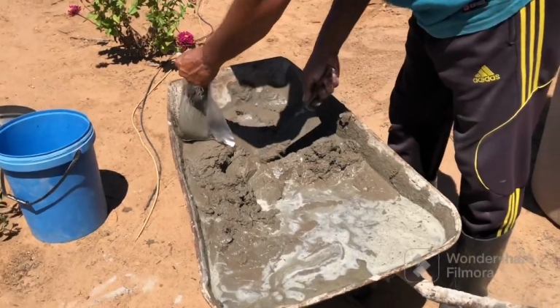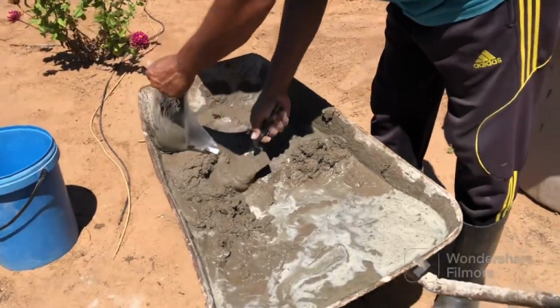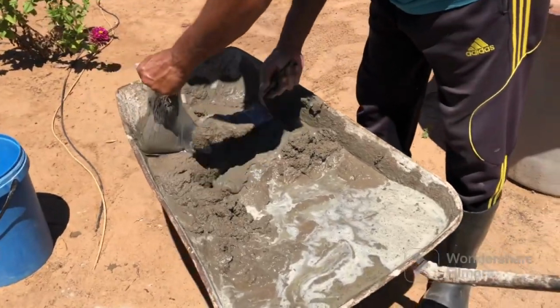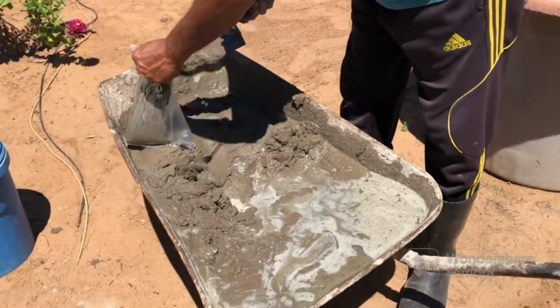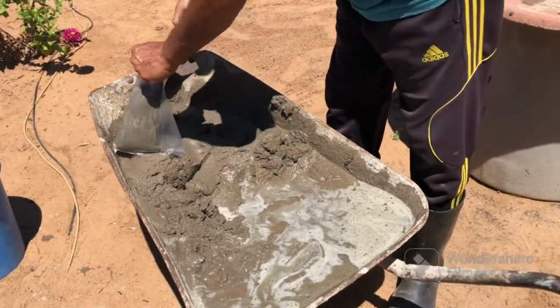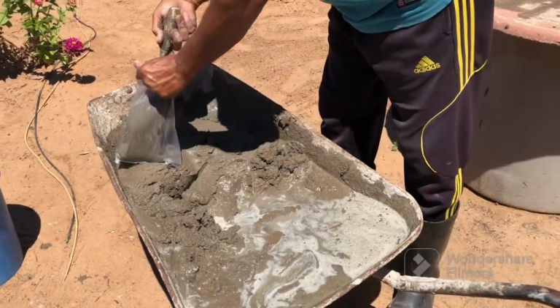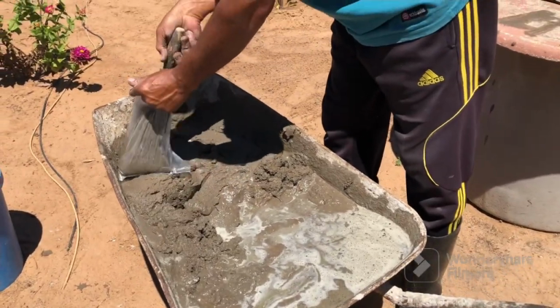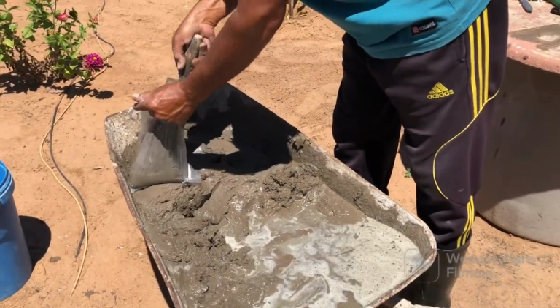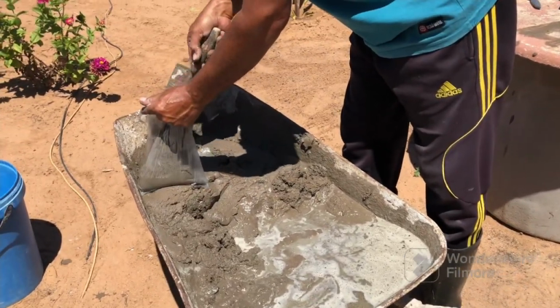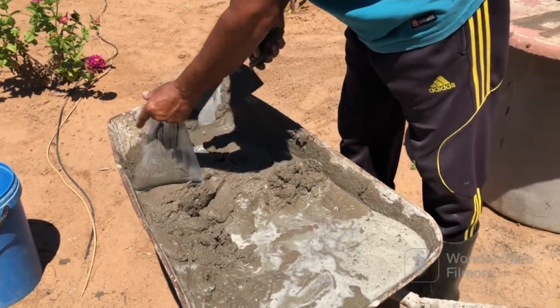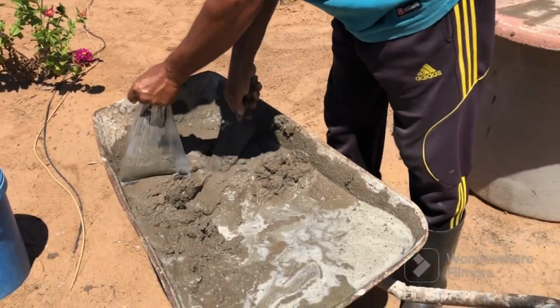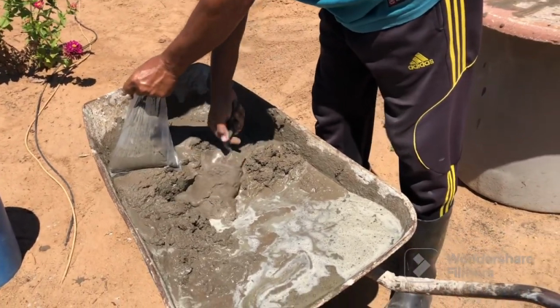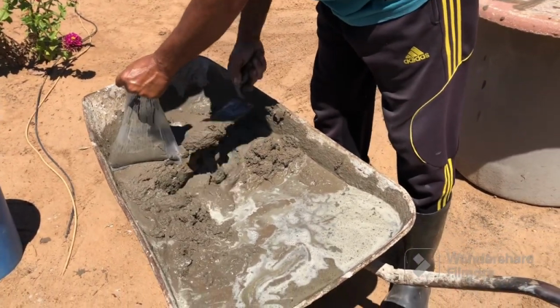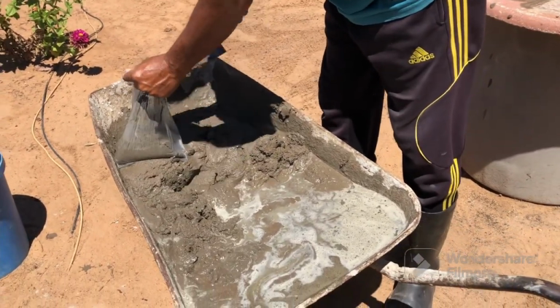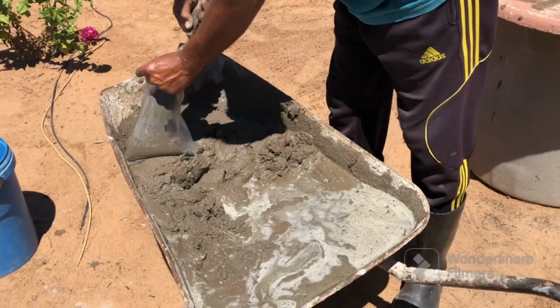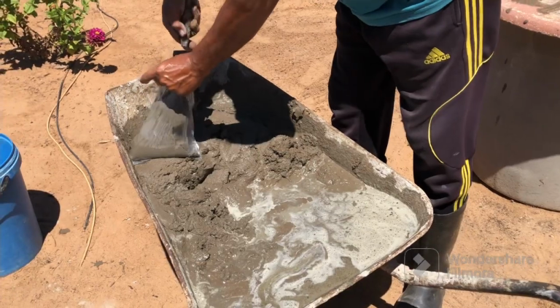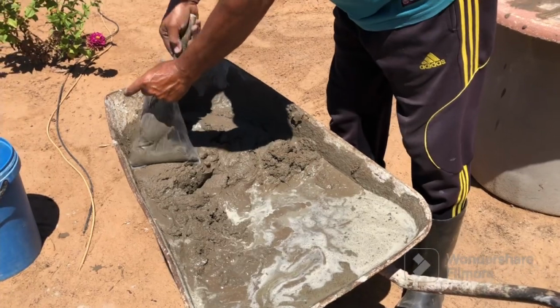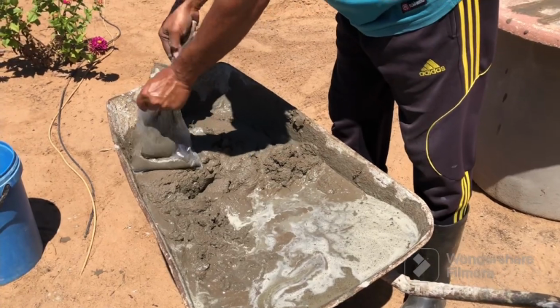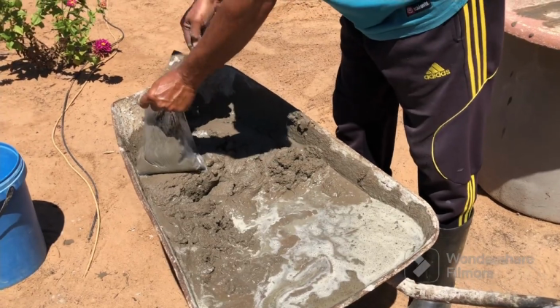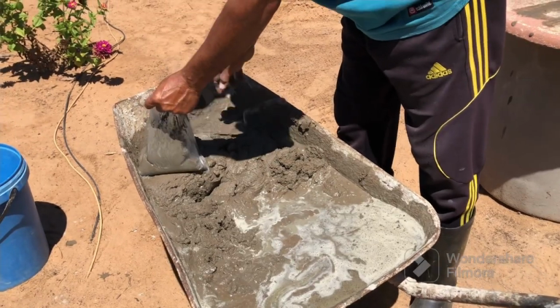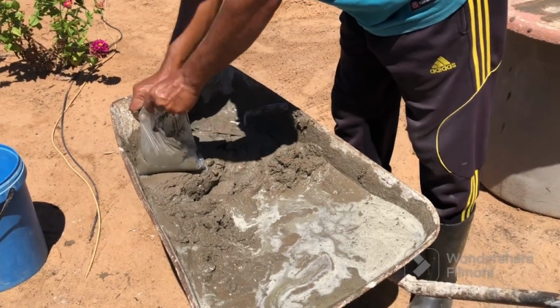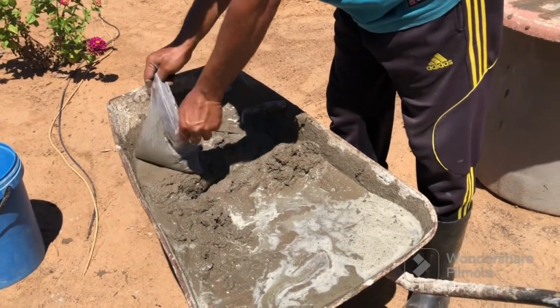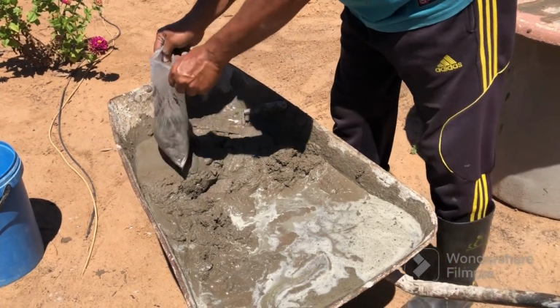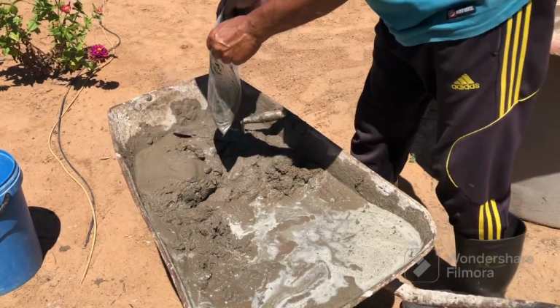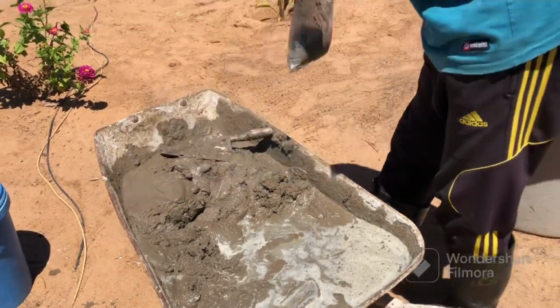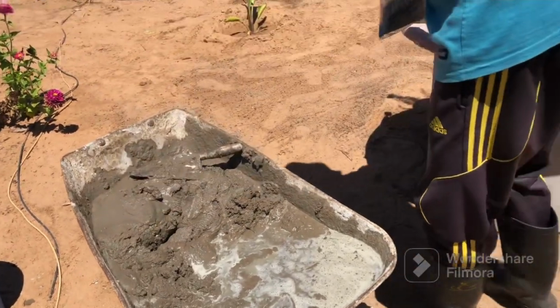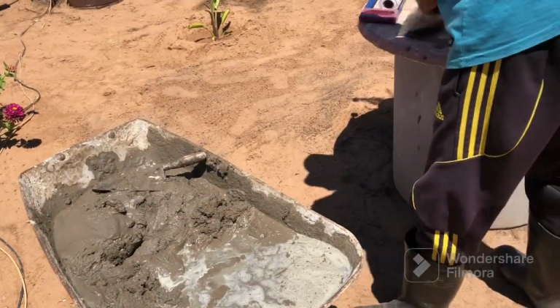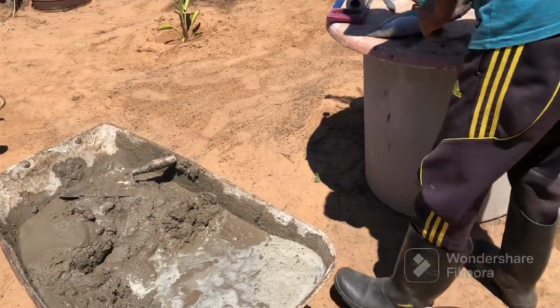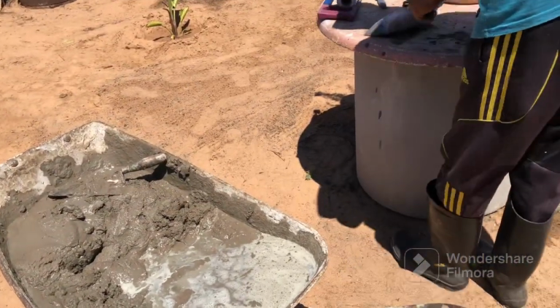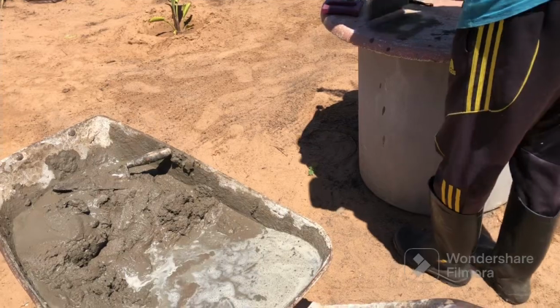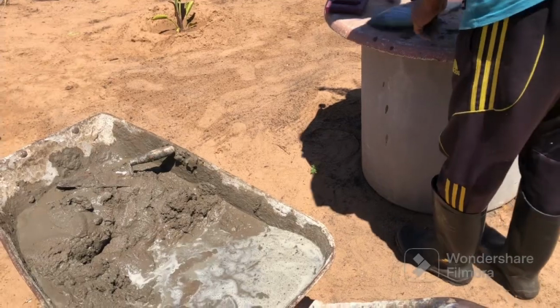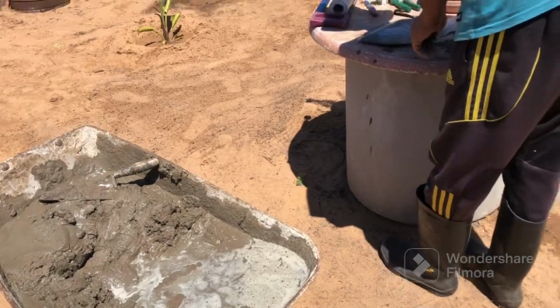I'm really hoping this paver idea is going to work. If it works then we can do things with patterns, make a wooden mold, and do bigger slabs maybe eventually.